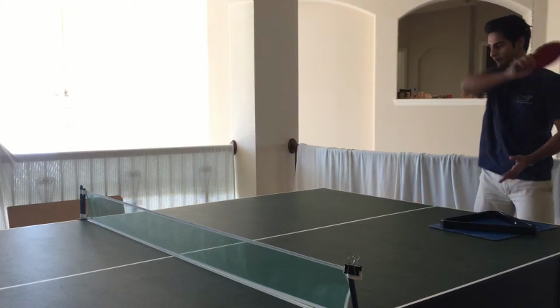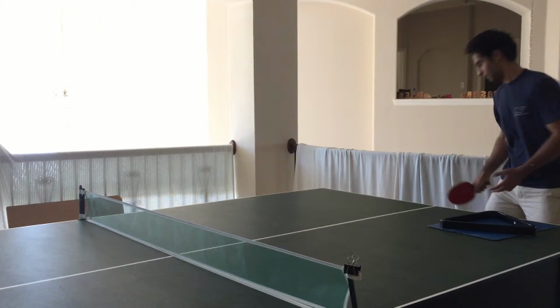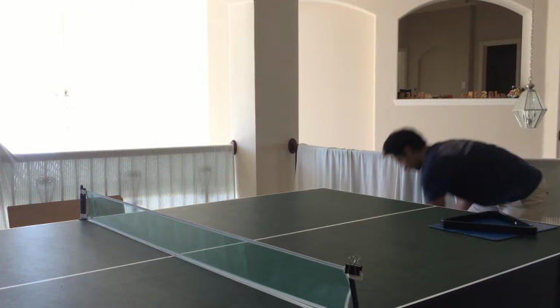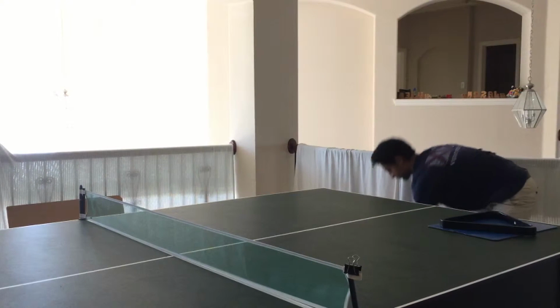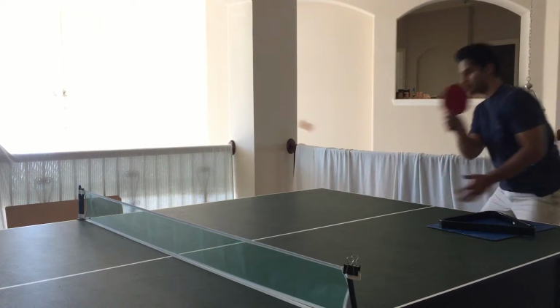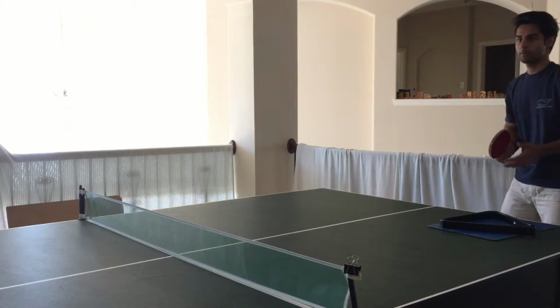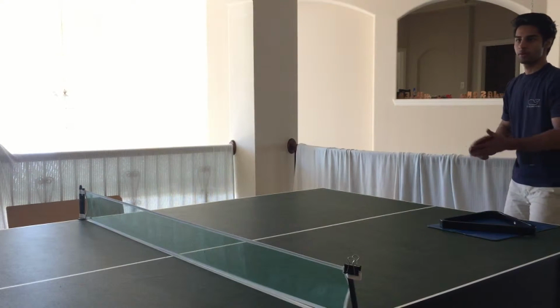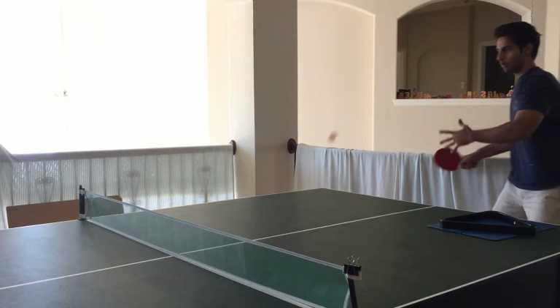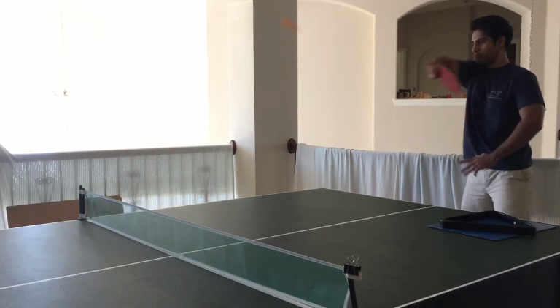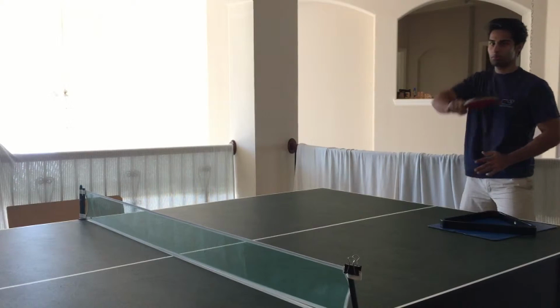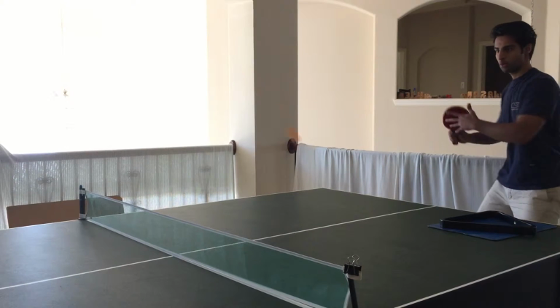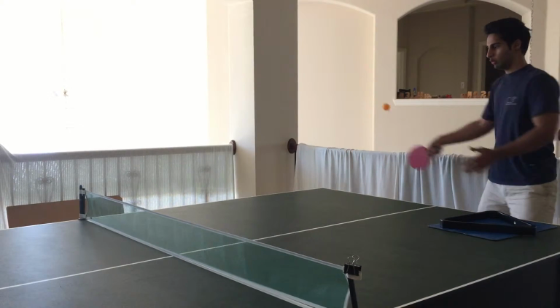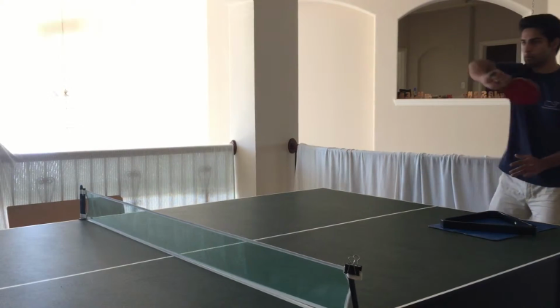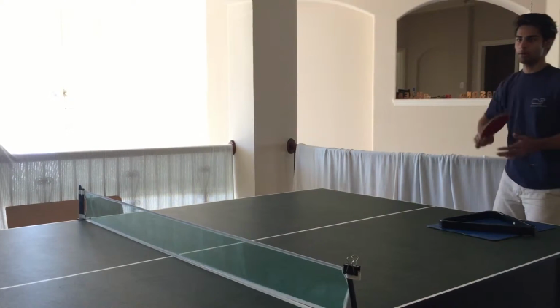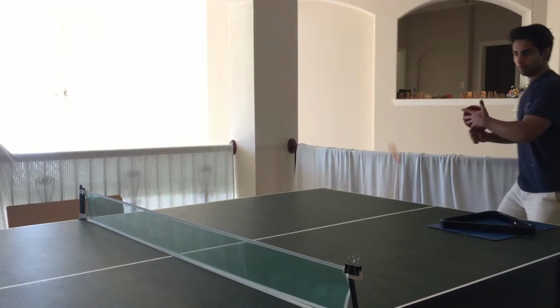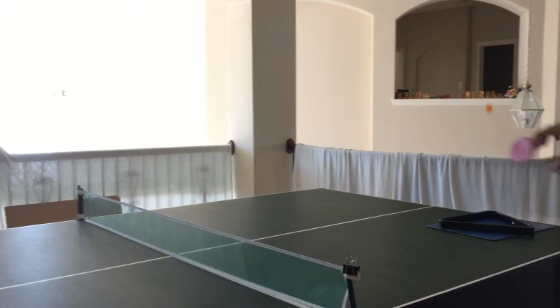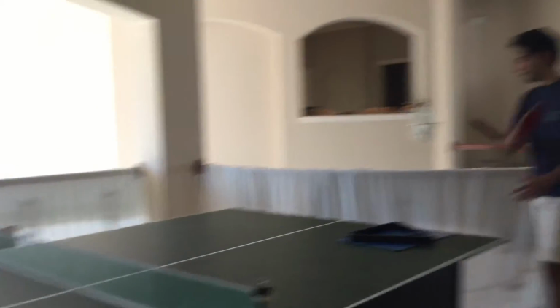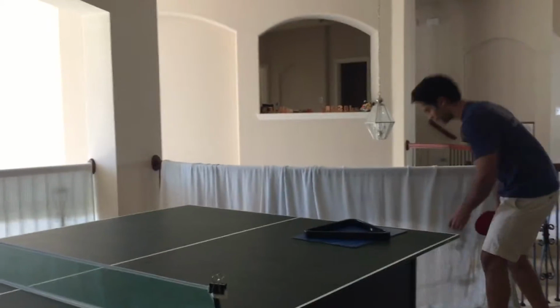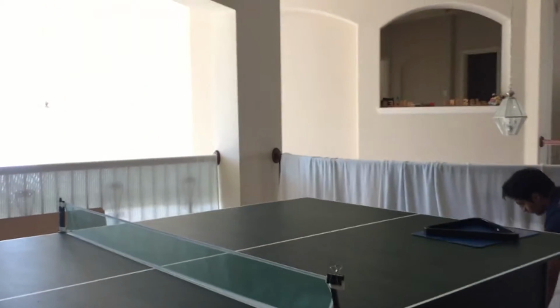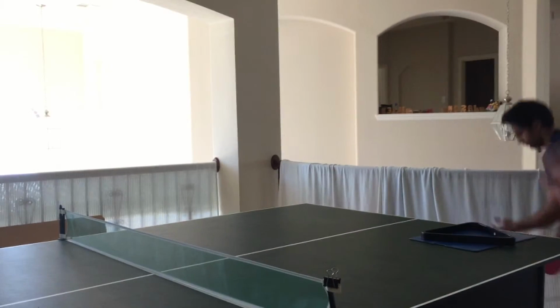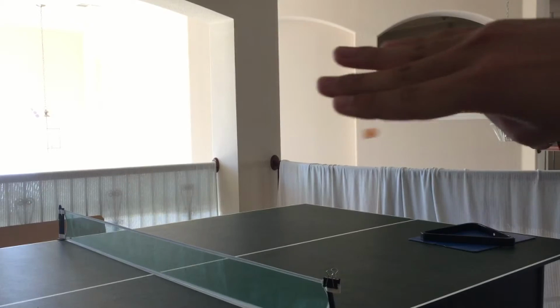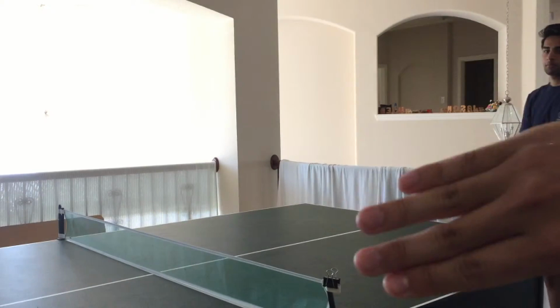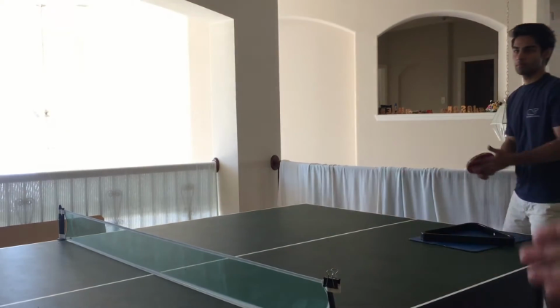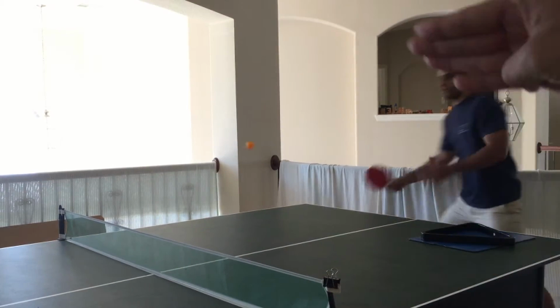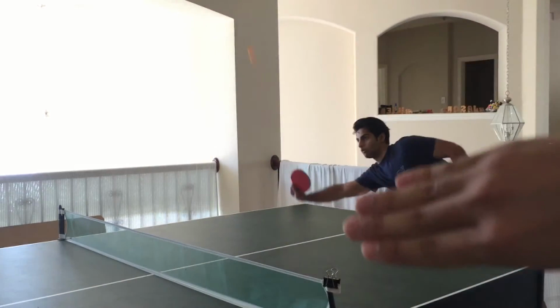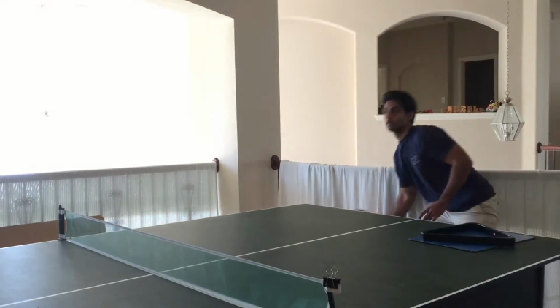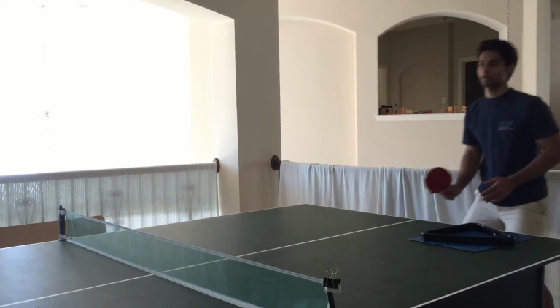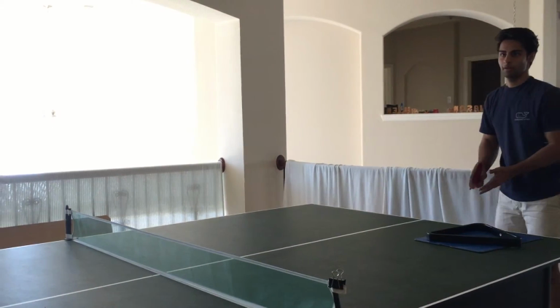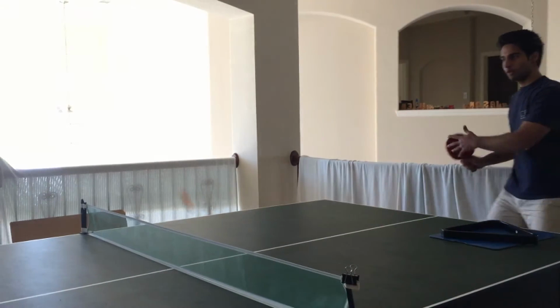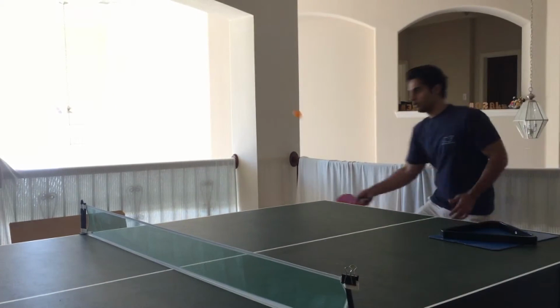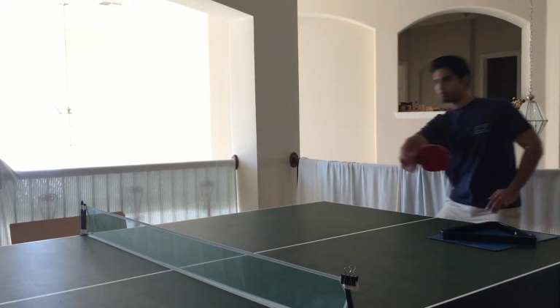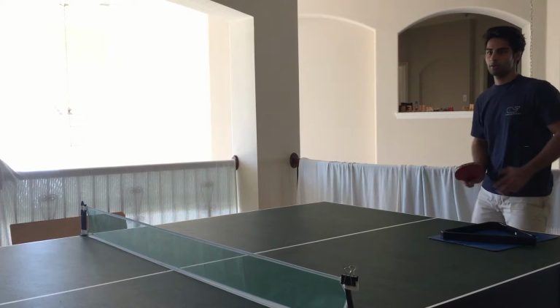Amar is getting some good topspin off that. It's basically off the wrist motion, and the fact that when he finishes — notice how he's covering, kind of like a rainbow. It's covering. More wrist, not arm. More wrist, not arm.